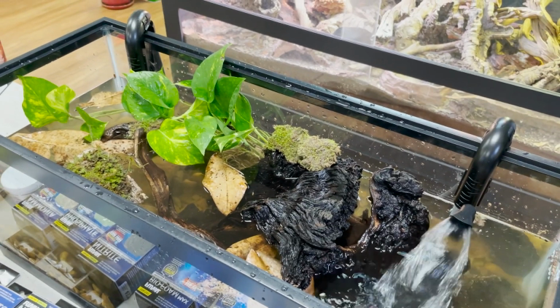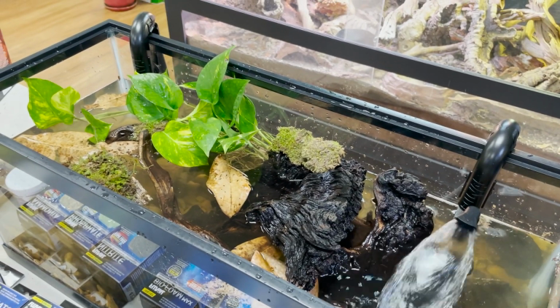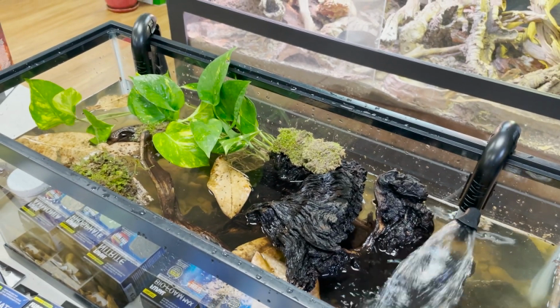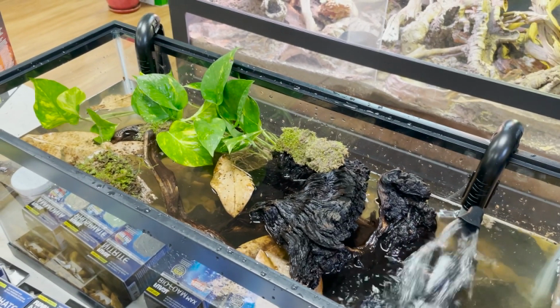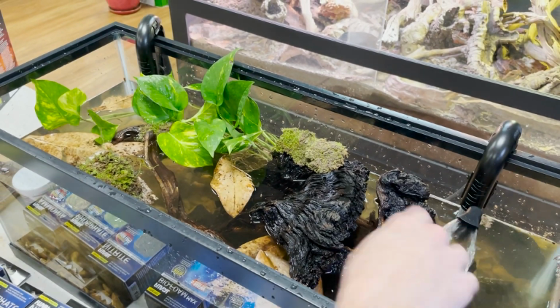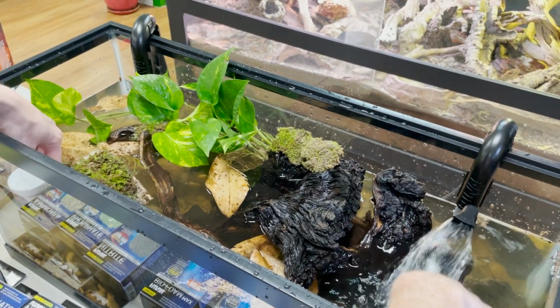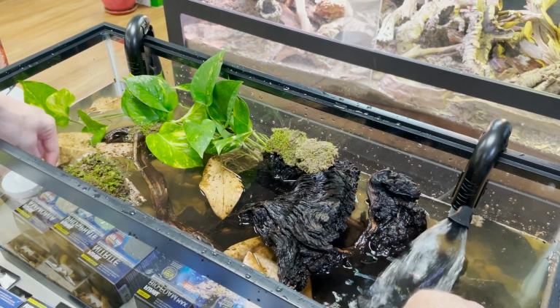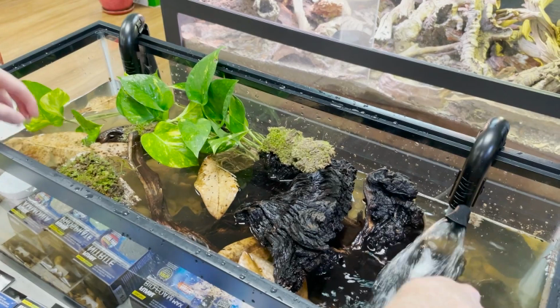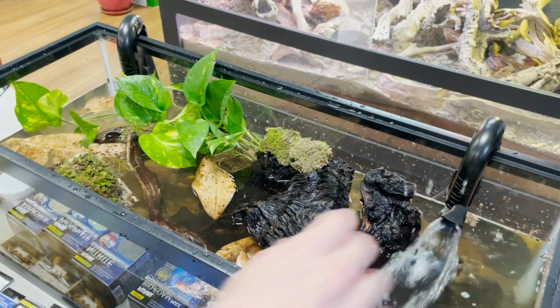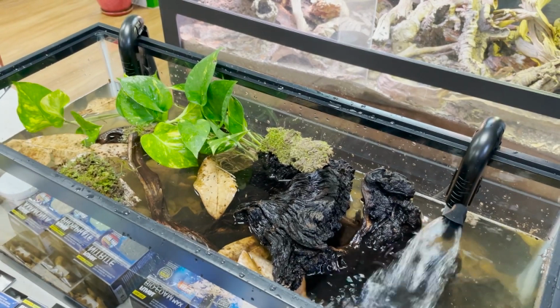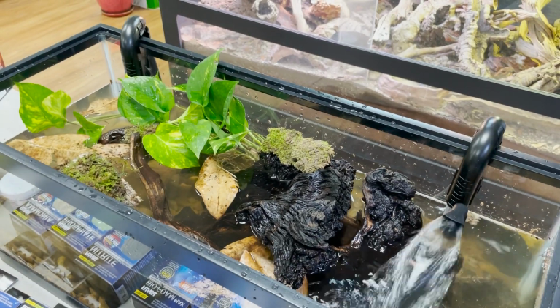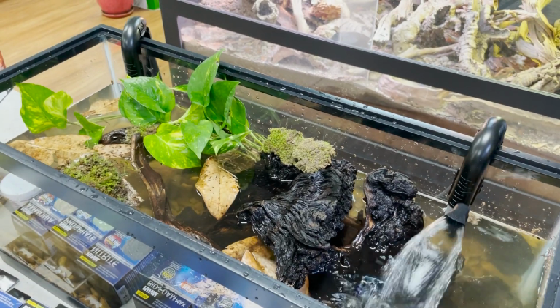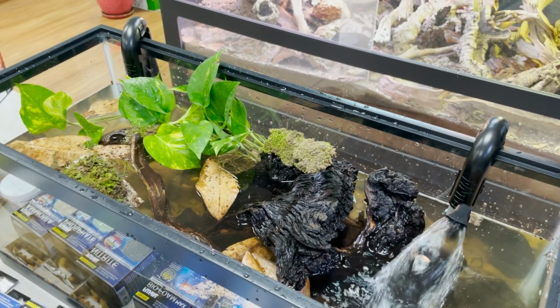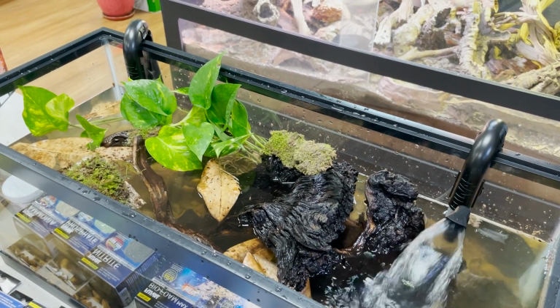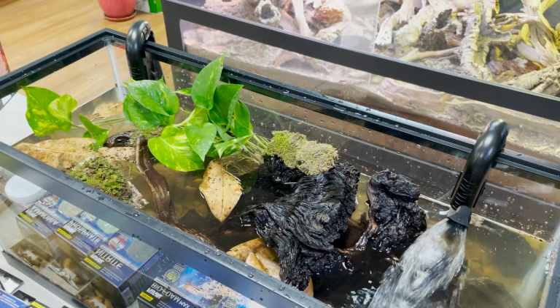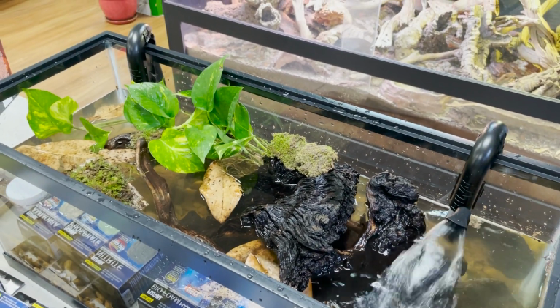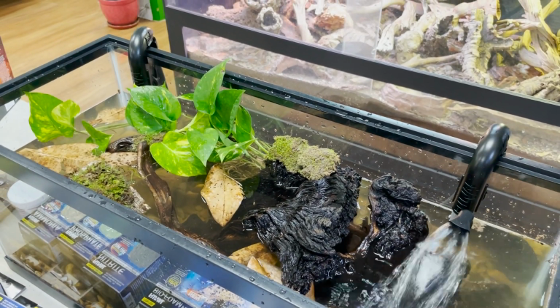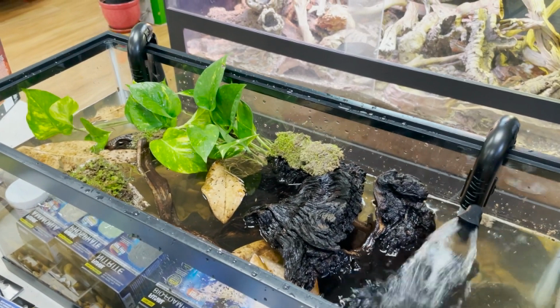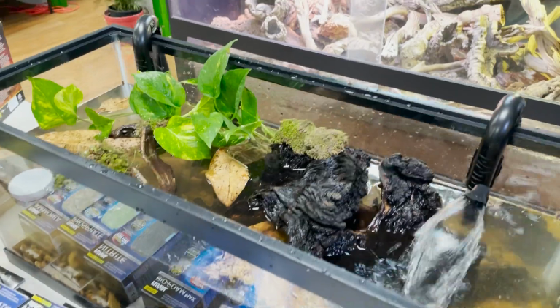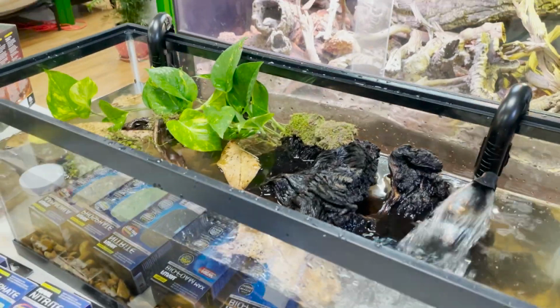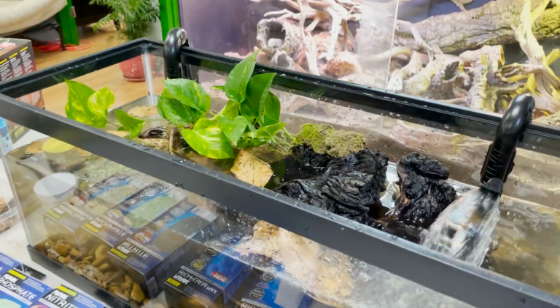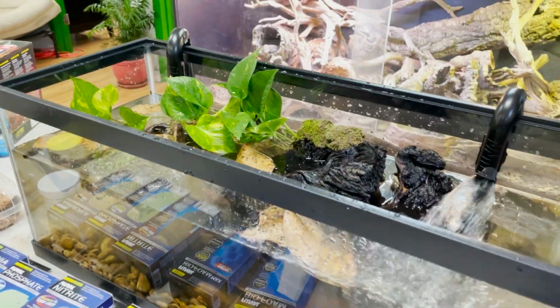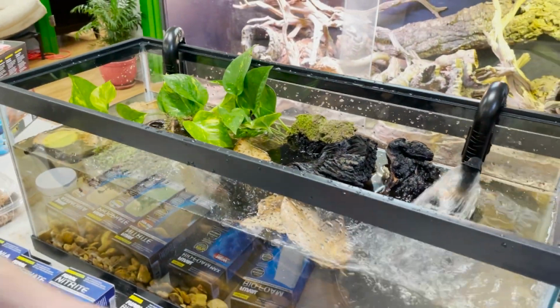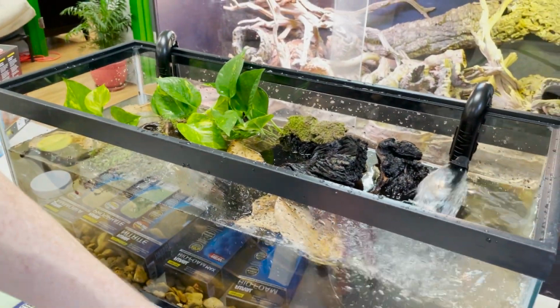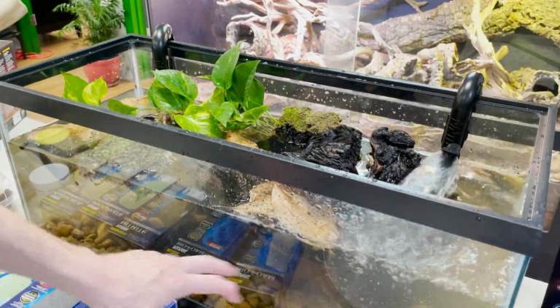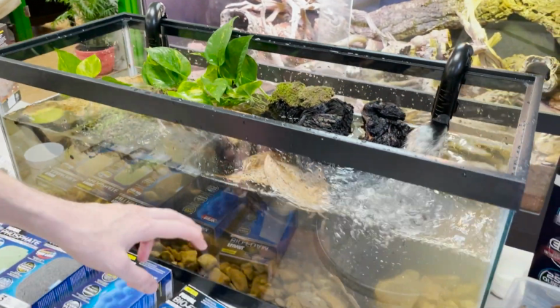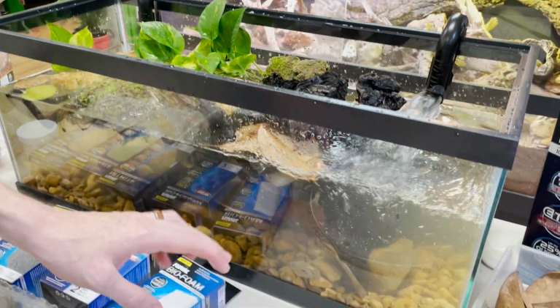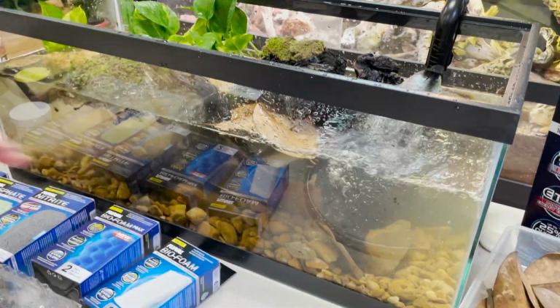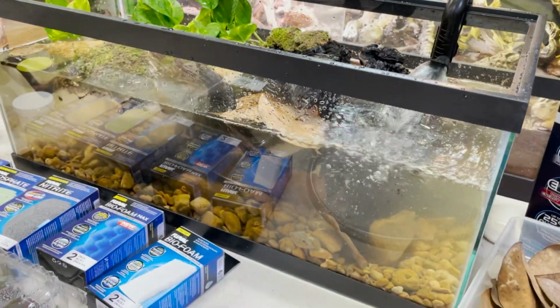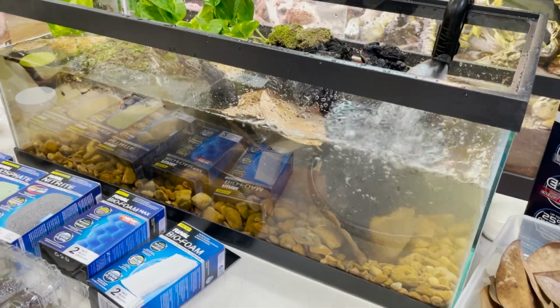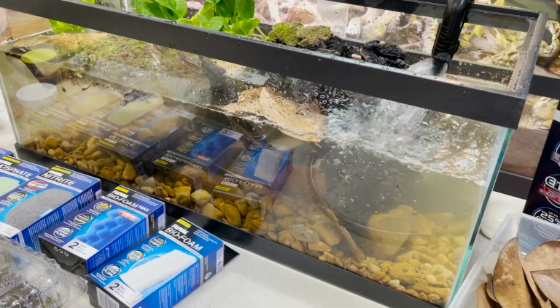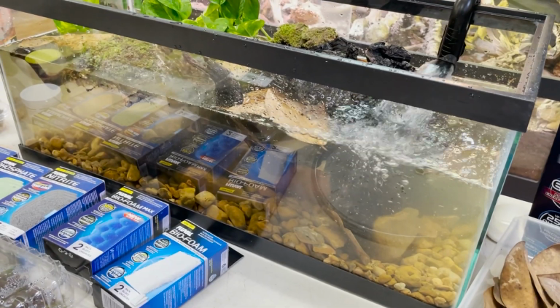Mississippi maps do like darker water, and they also like the water to be deep. It's very, very important that even for a baby you're providing them at least eight inches of depth to accommodate that.